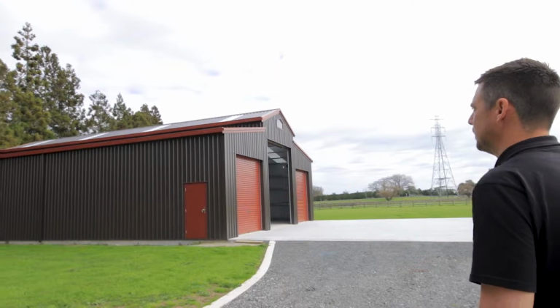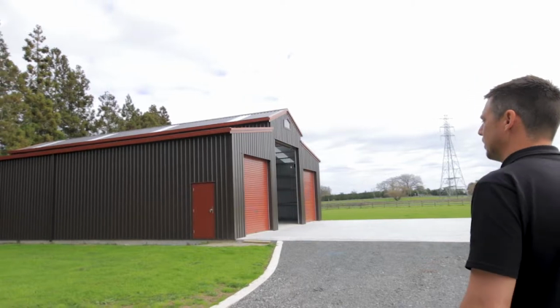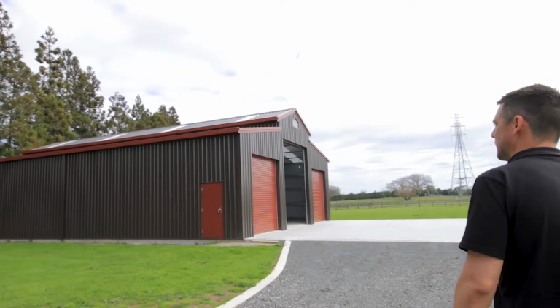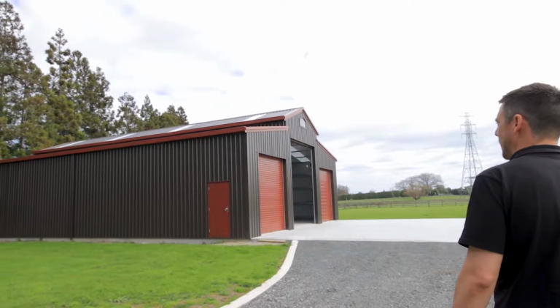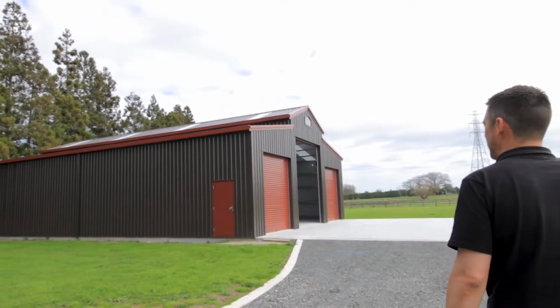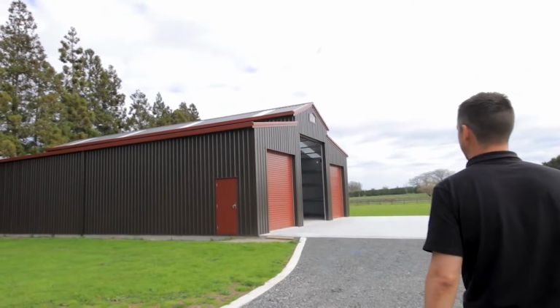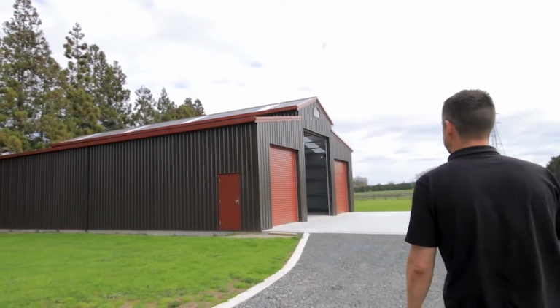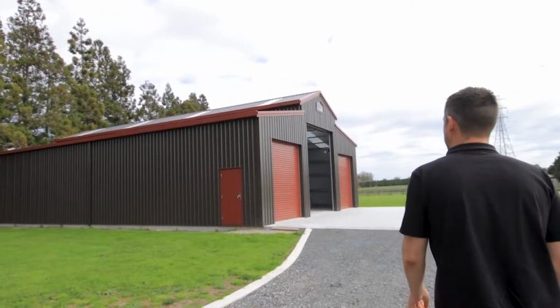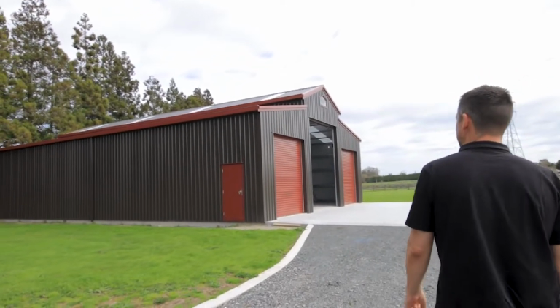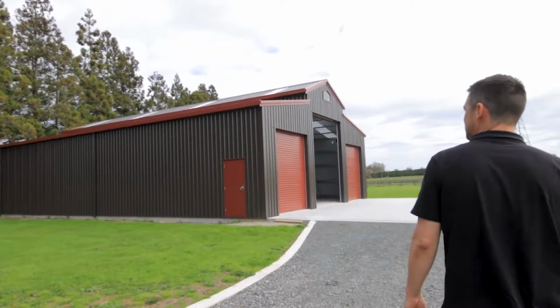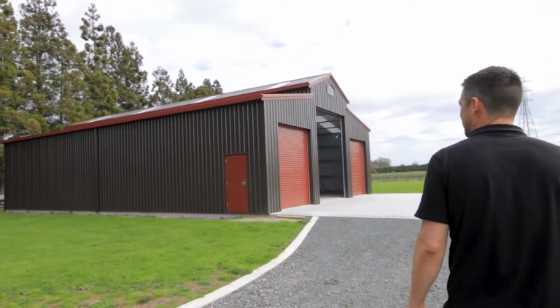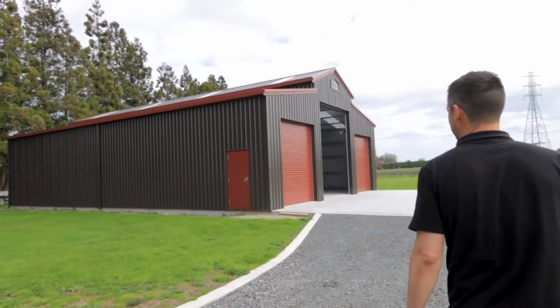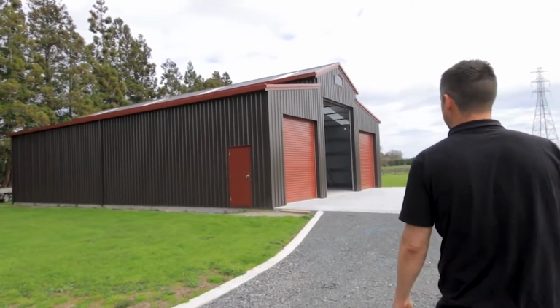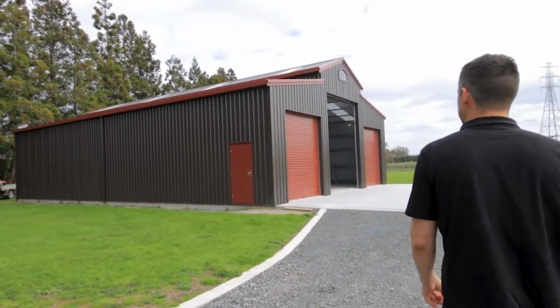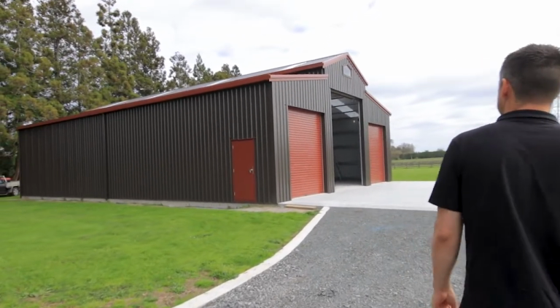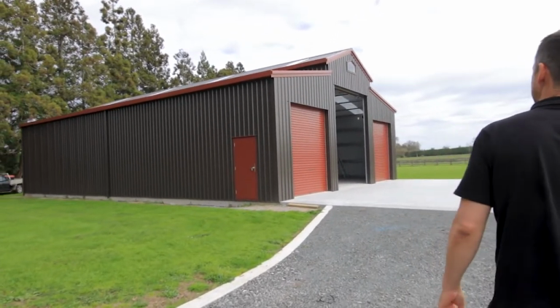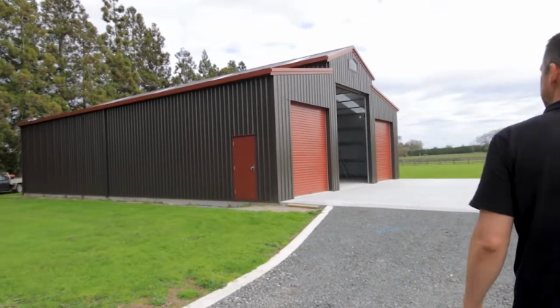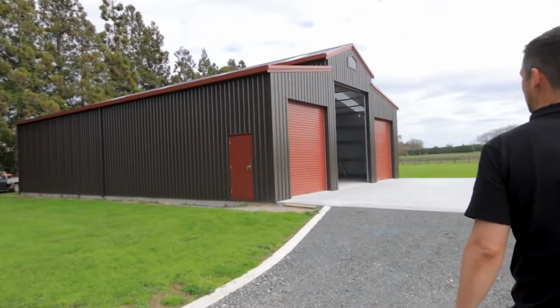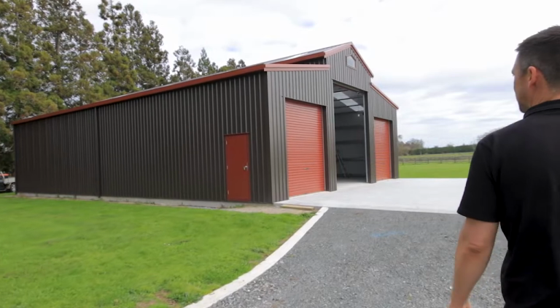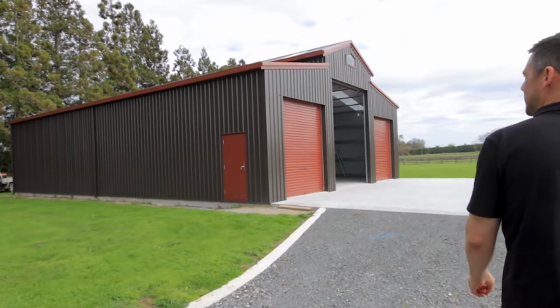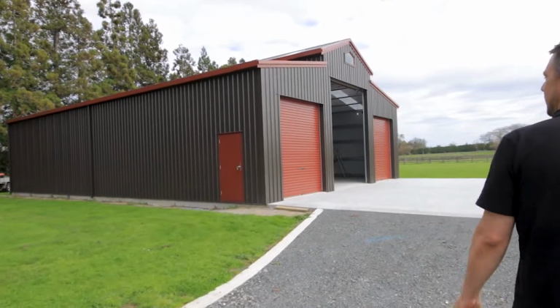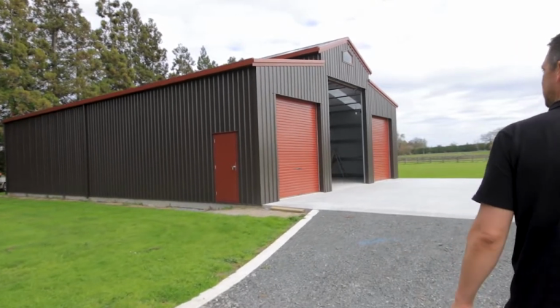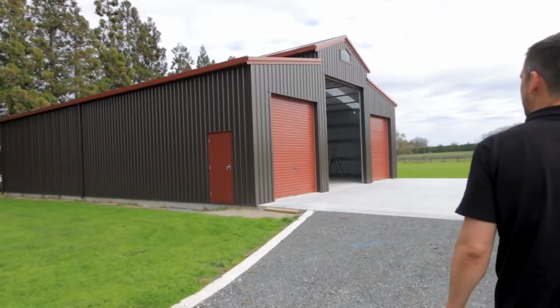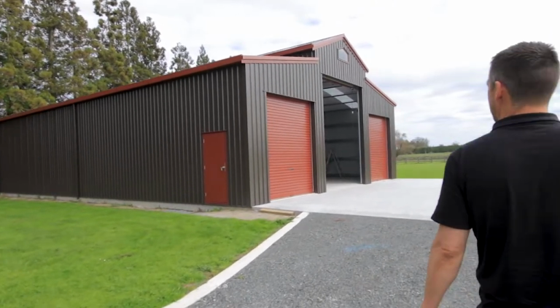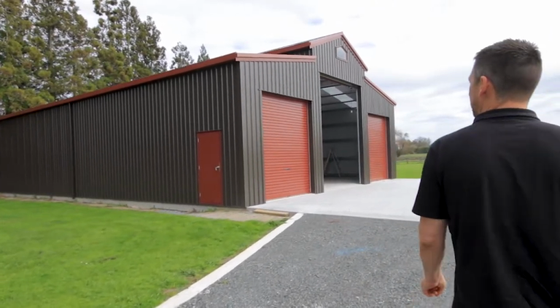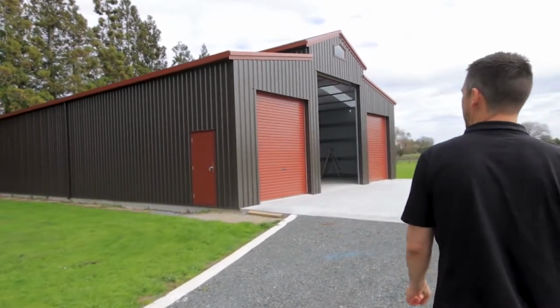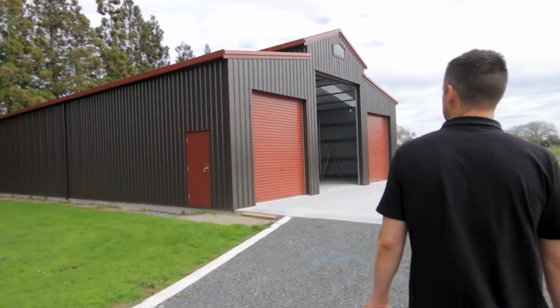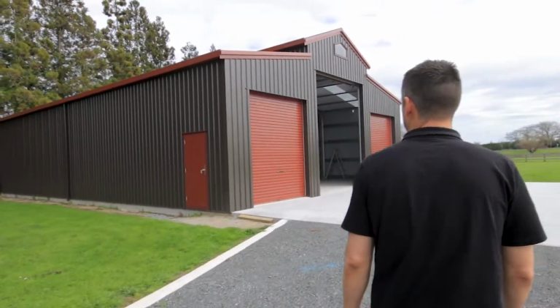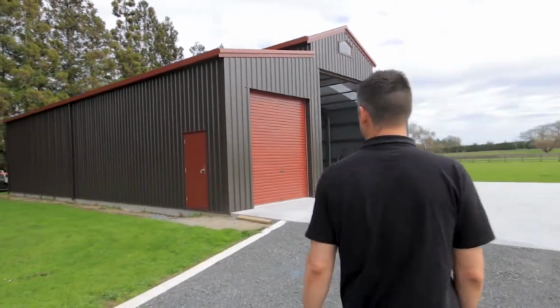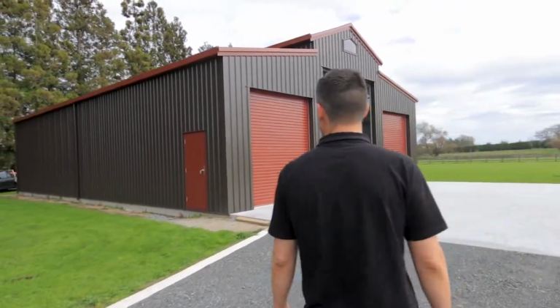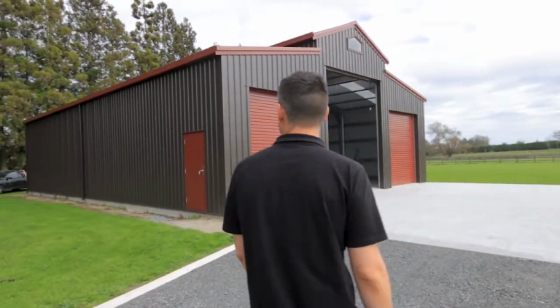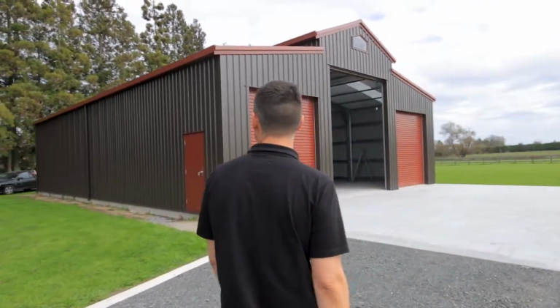All right, so here we are in Matangi, just out of Hamilton, checking out one of our latest builds. It's a 12 by 18 American barn, 216 square metres.